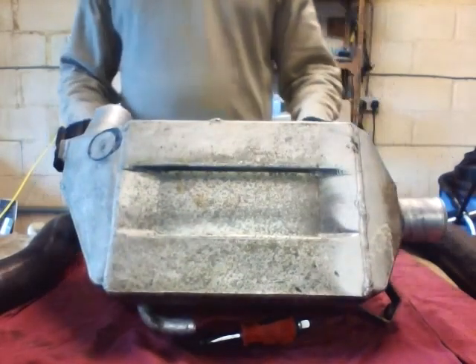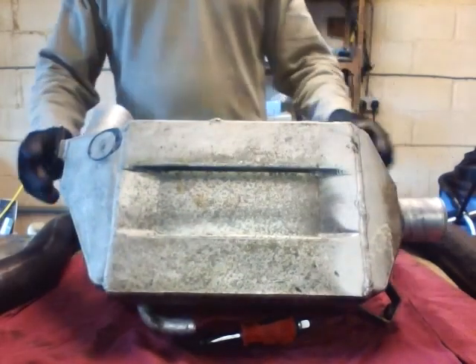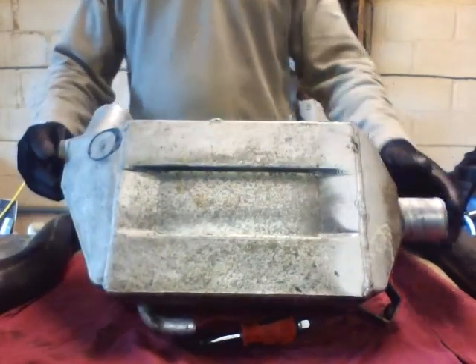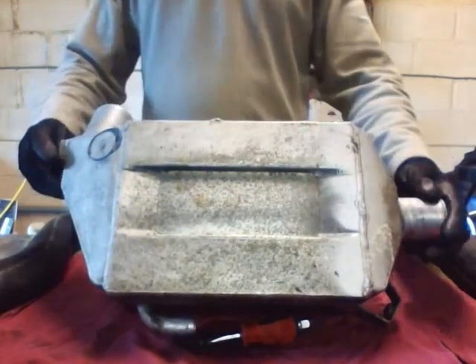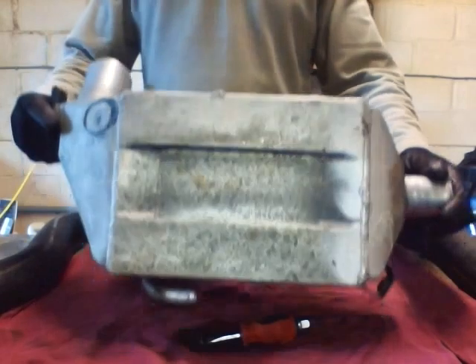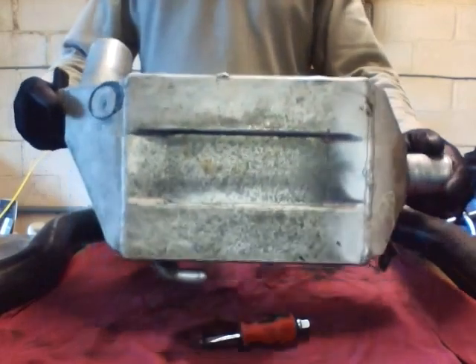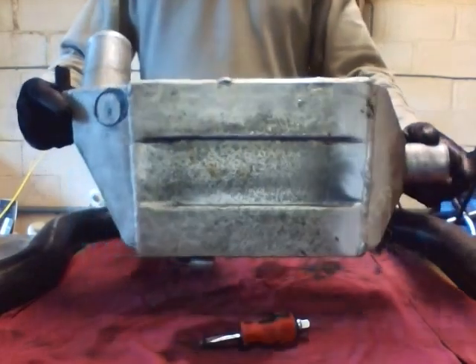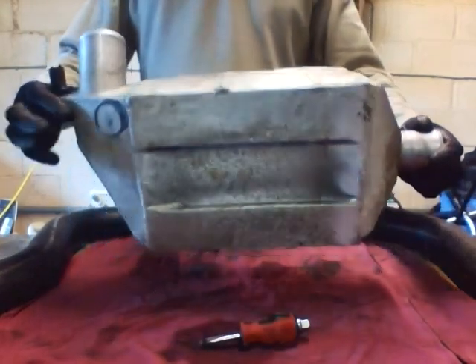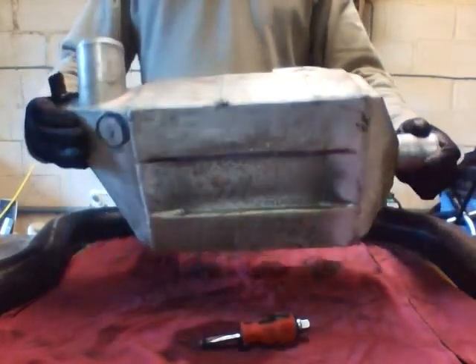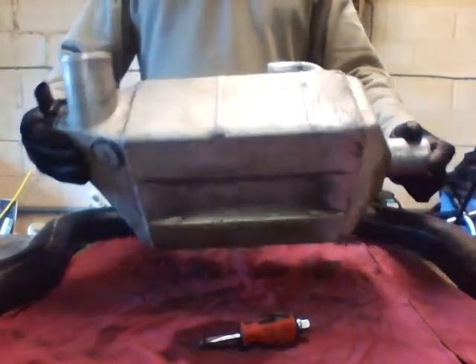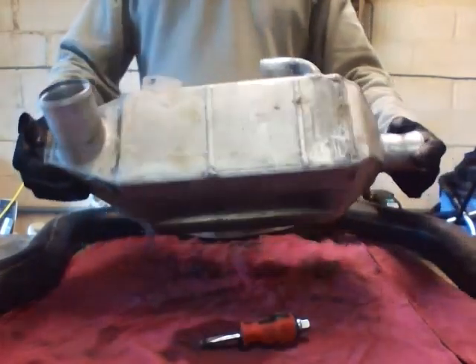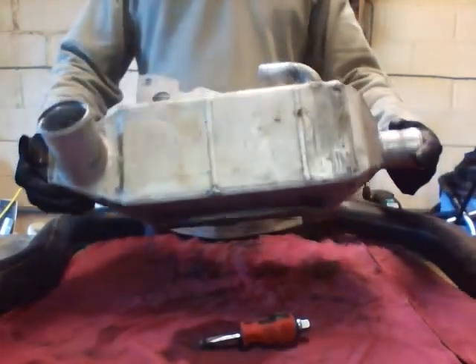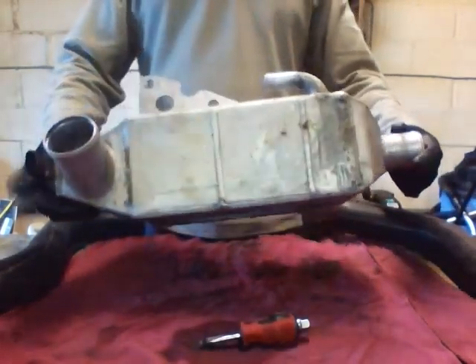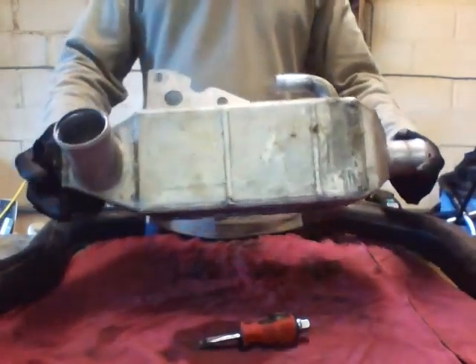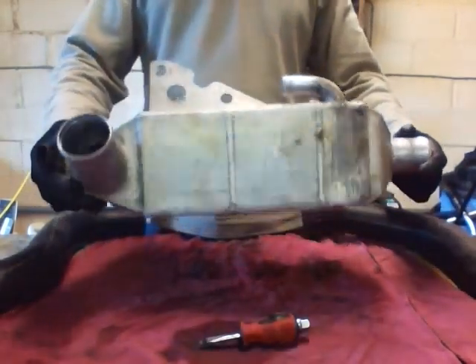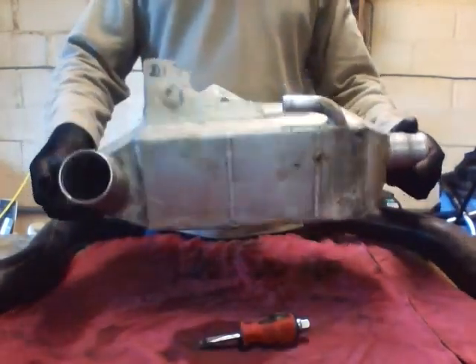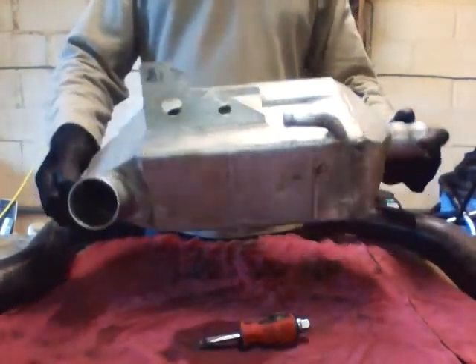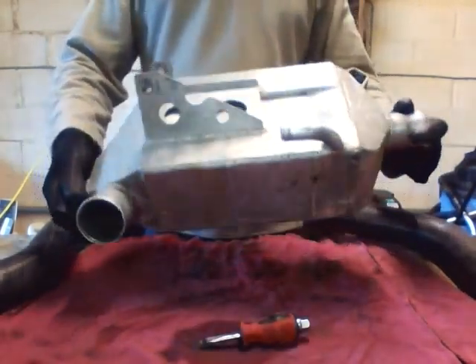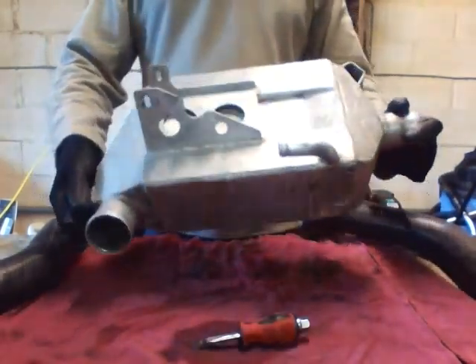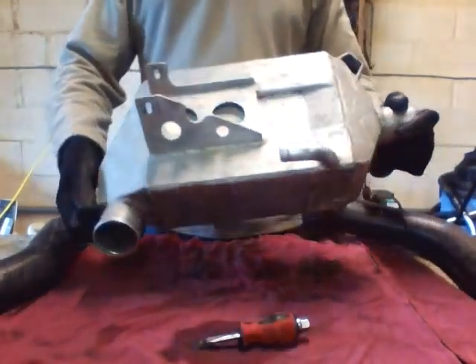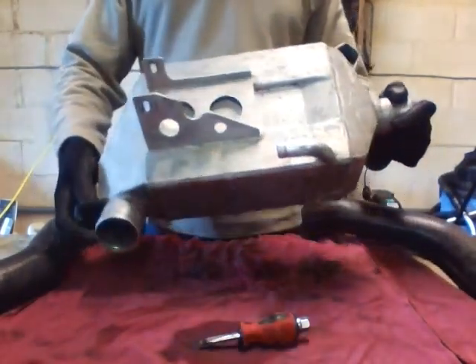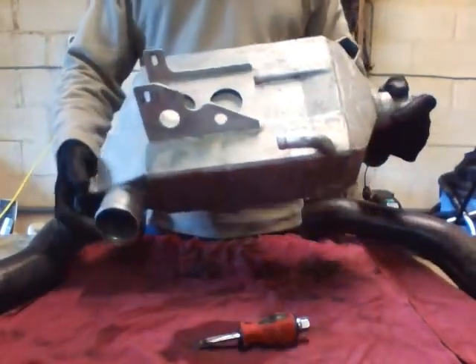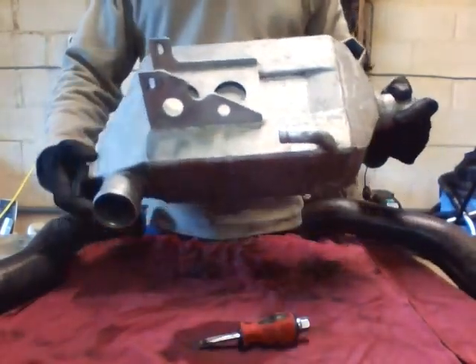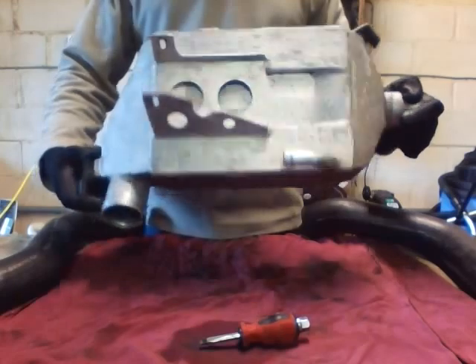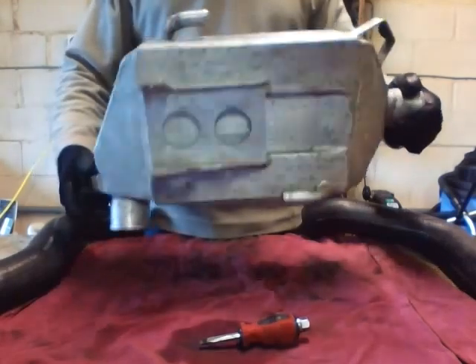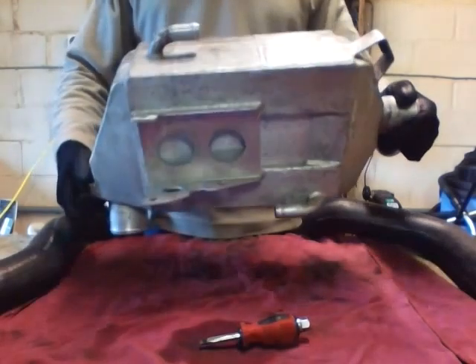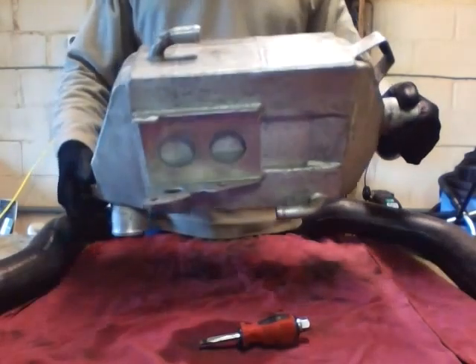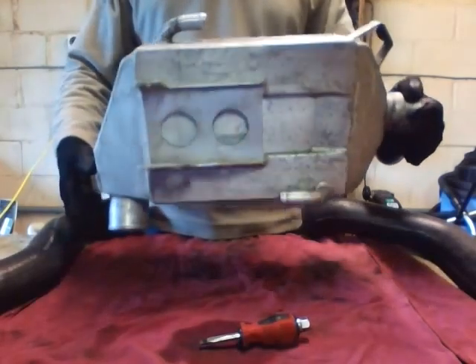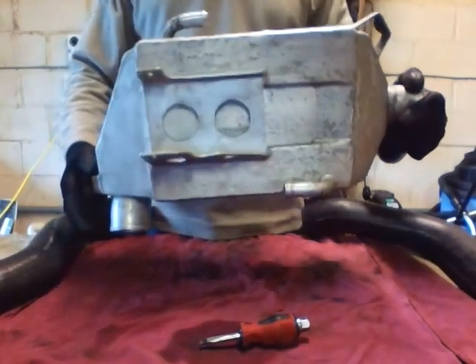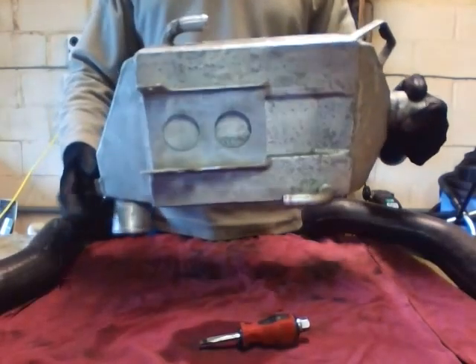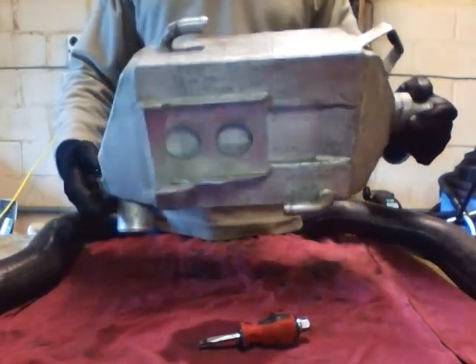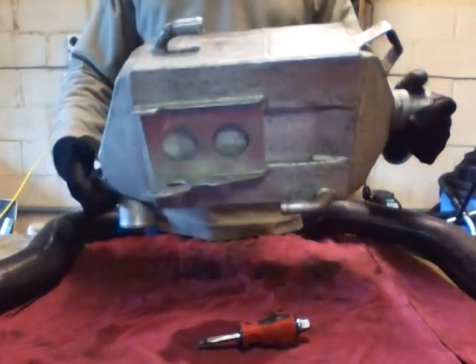This is the charge cooler I've got out of my VX220. It's made by Pro Alloy — it's one of their earlier versions, apparently they tell me.